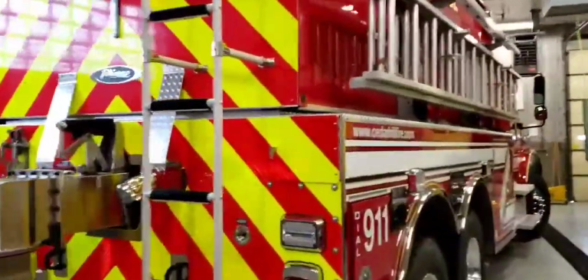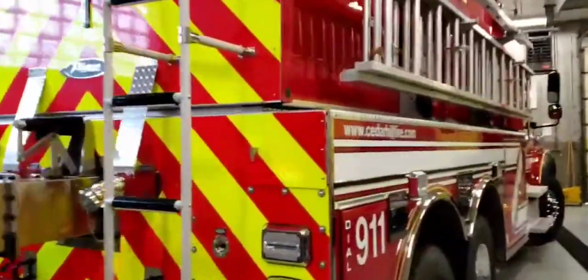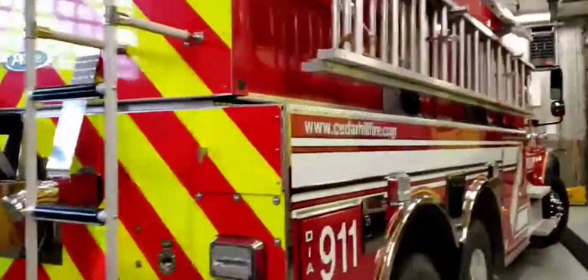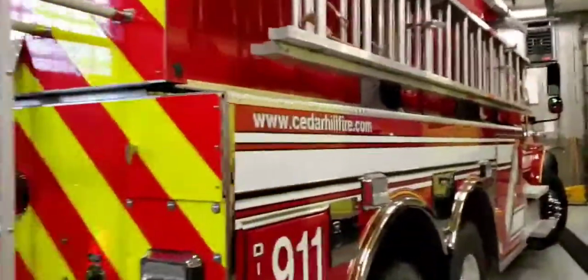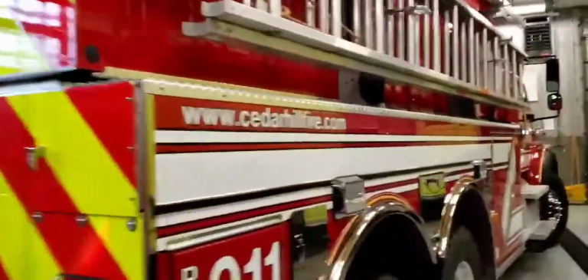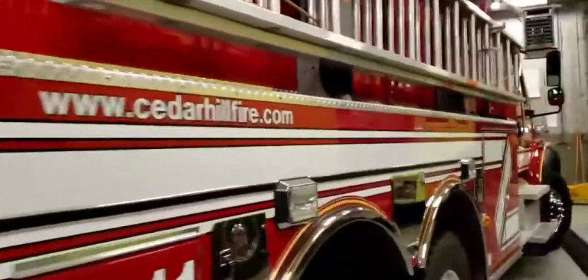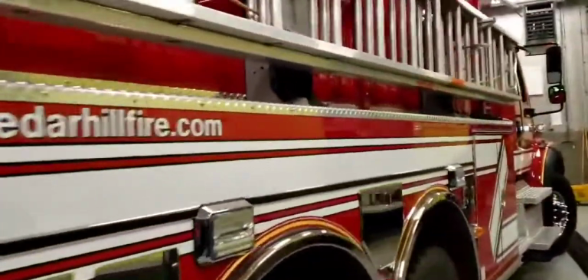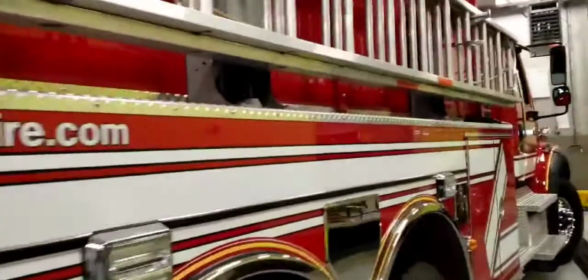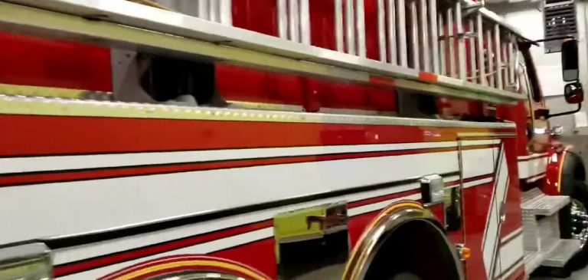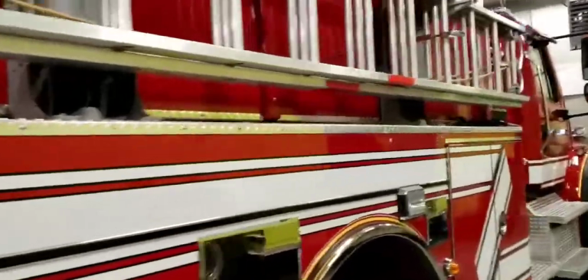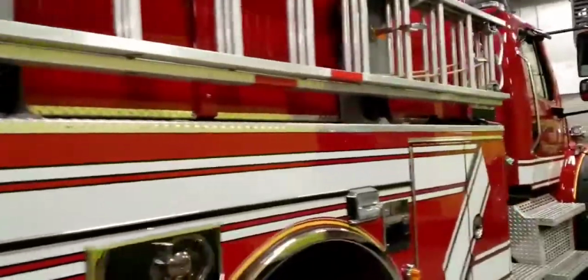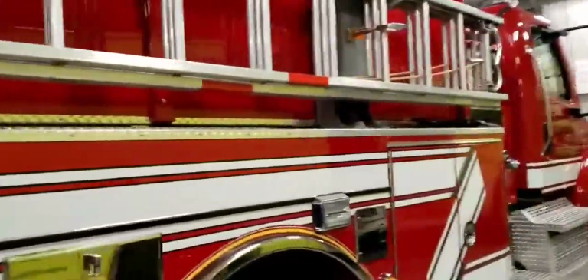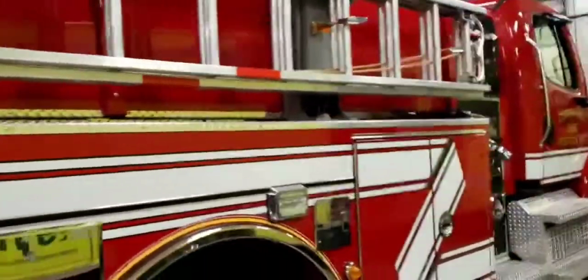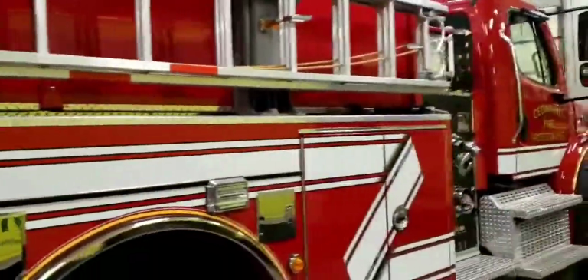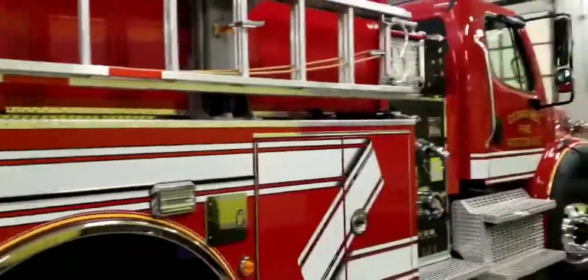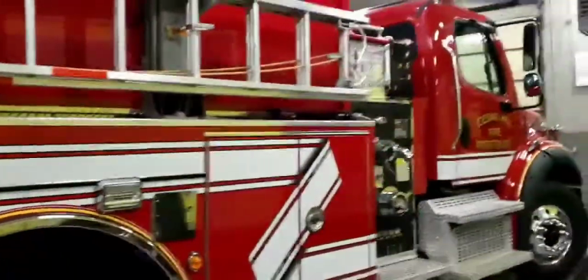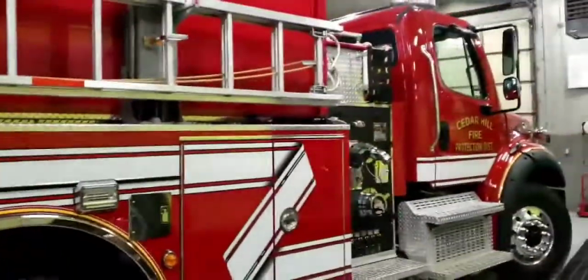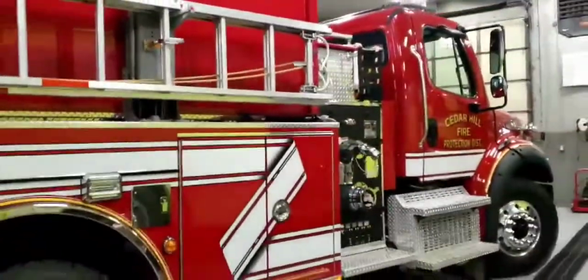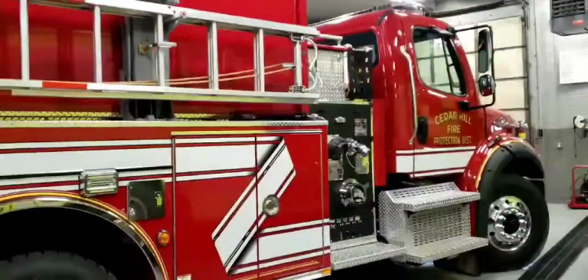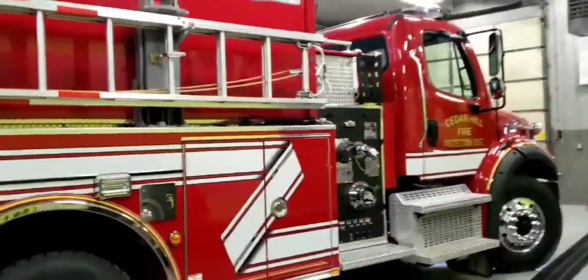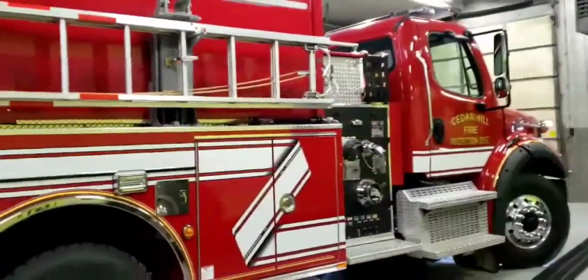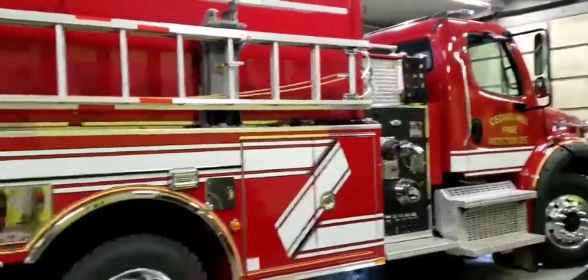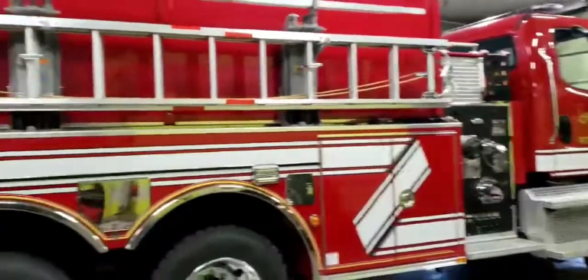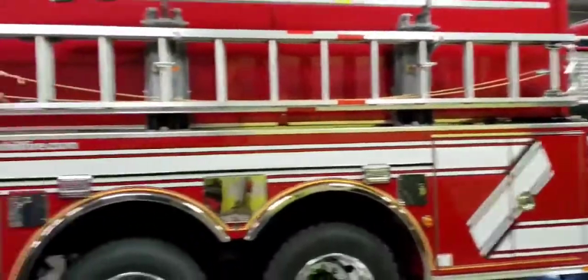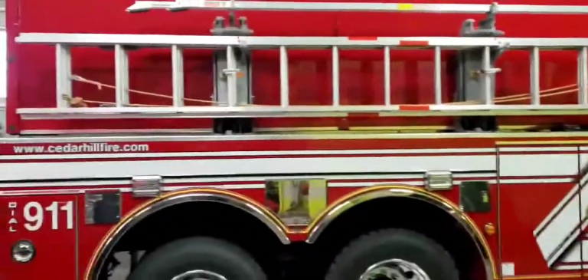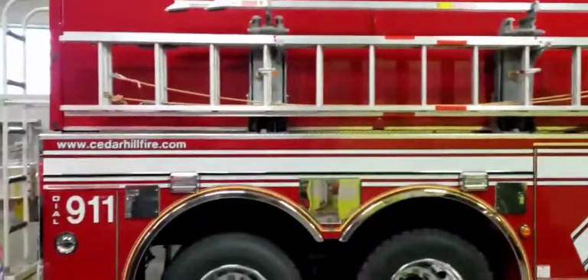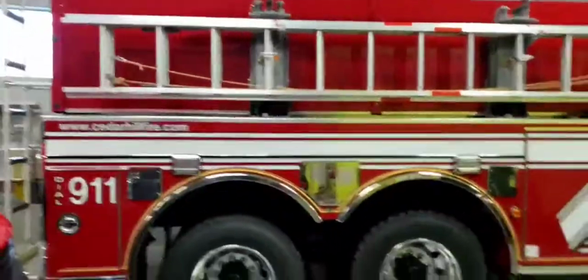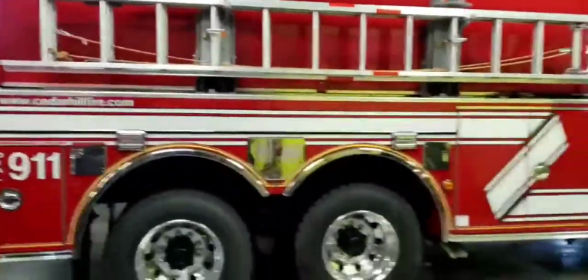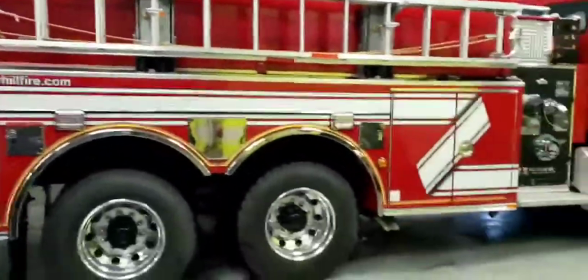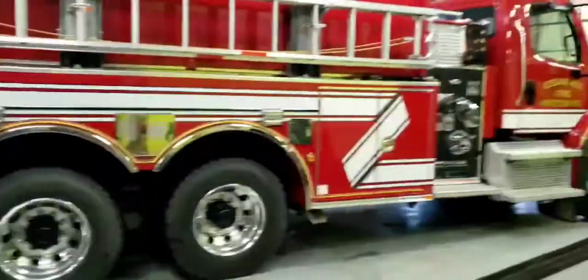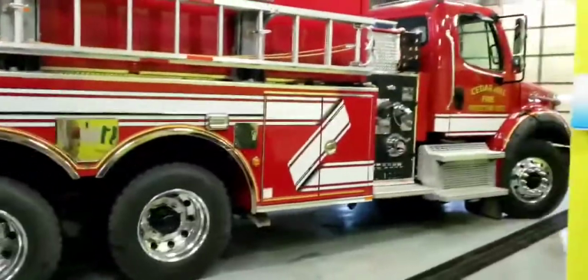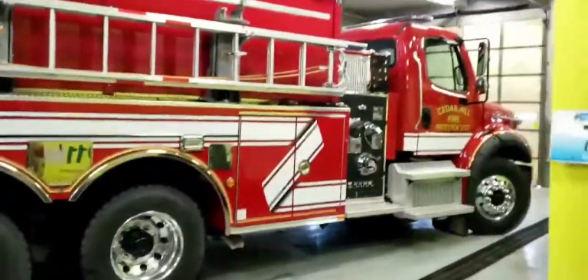This is one of our newer trucks in the fleet. It's got a lot of cool options. We're going to walk you around and let you check out some cool stuff on this truck and give you a grand tour.